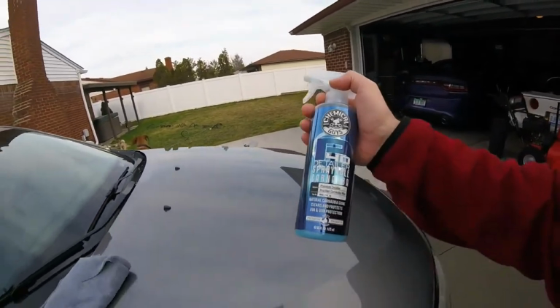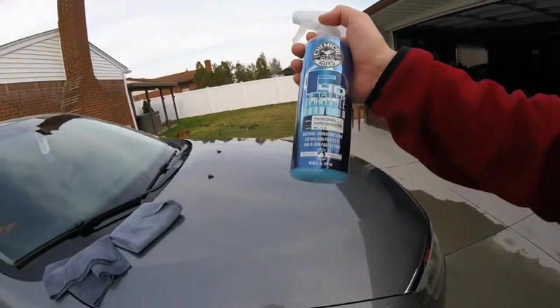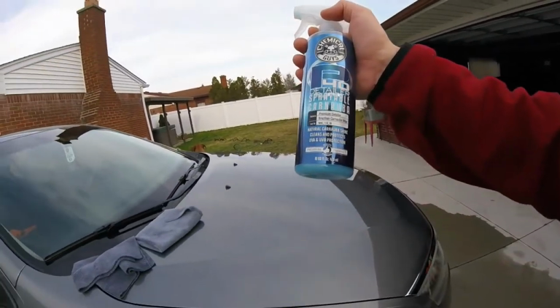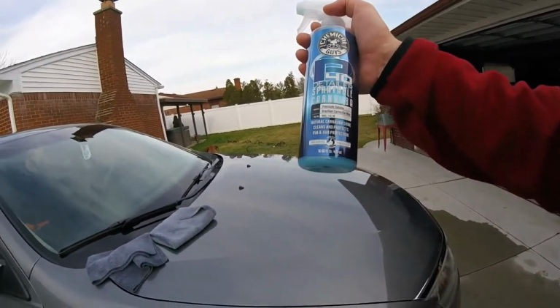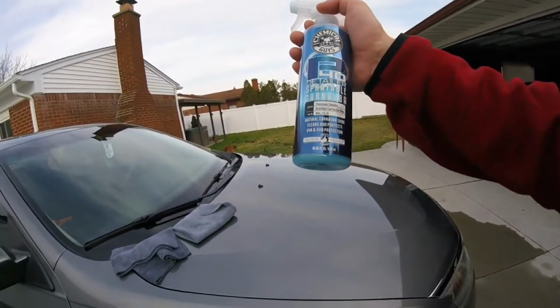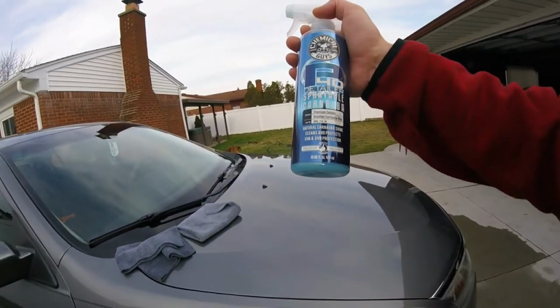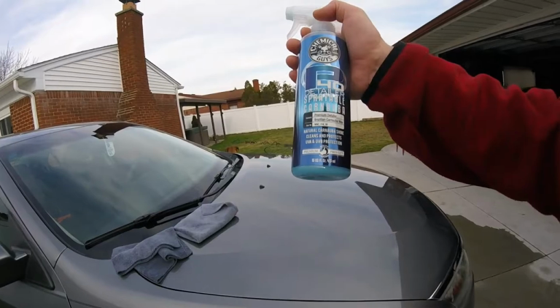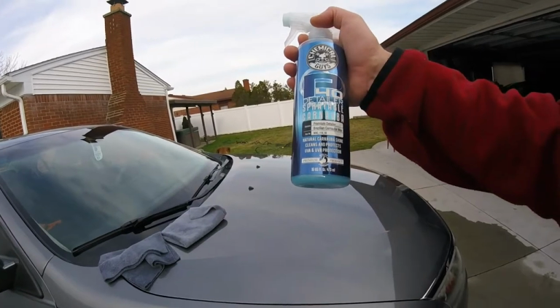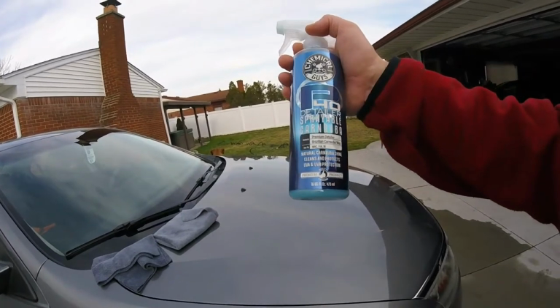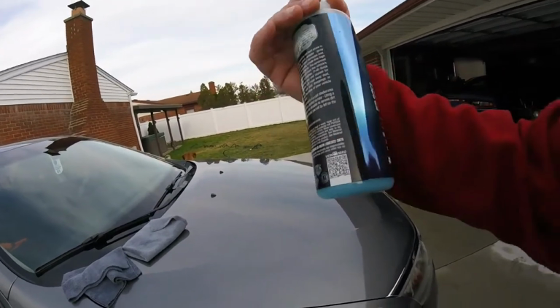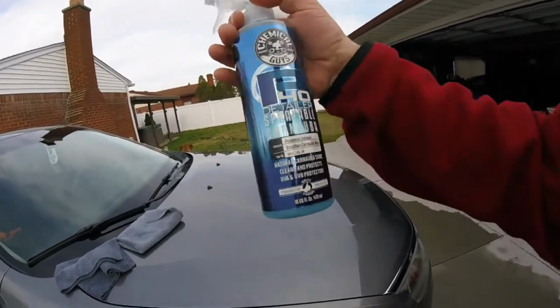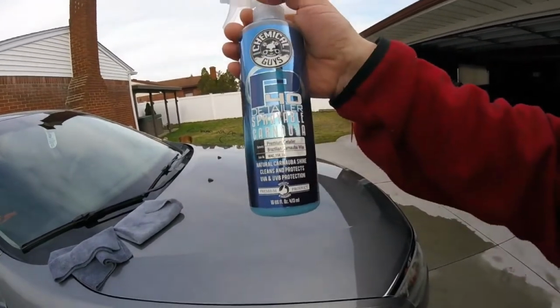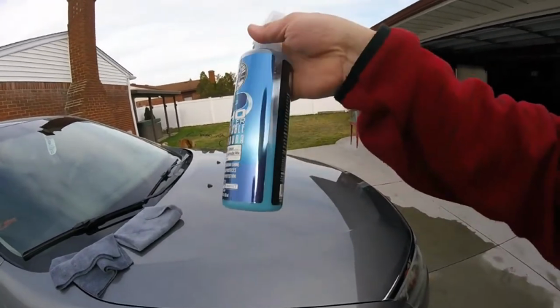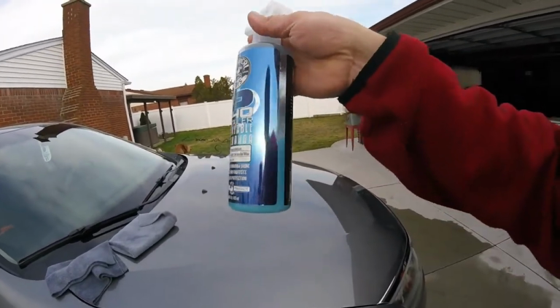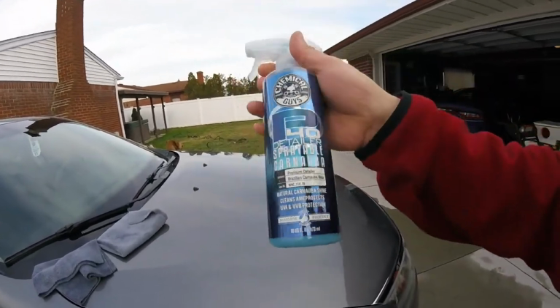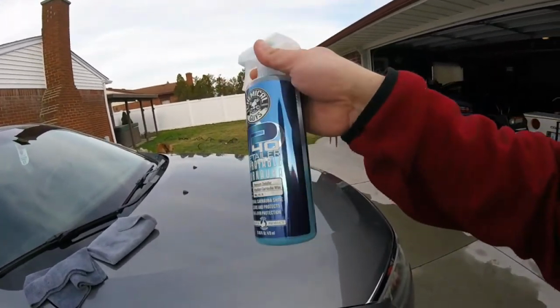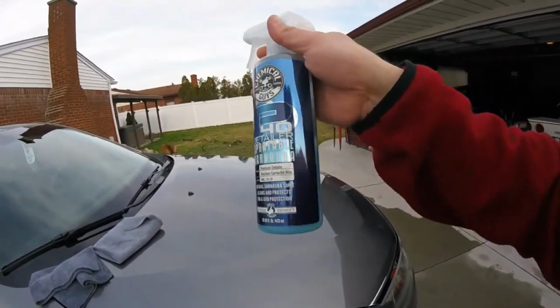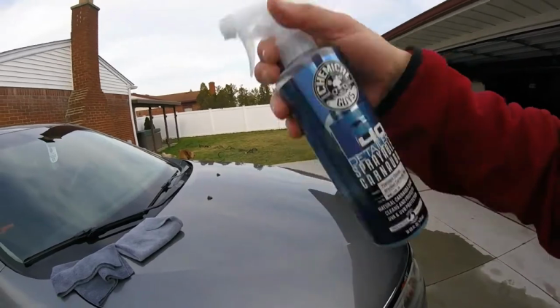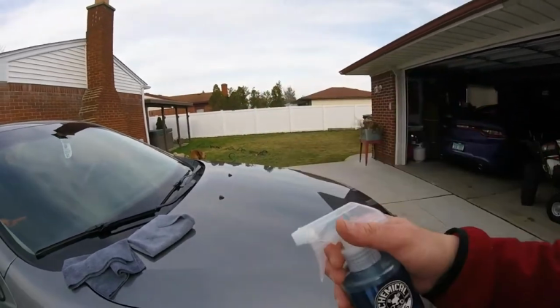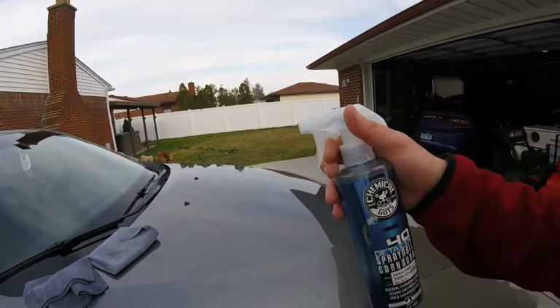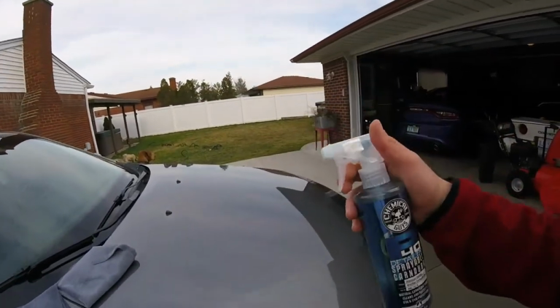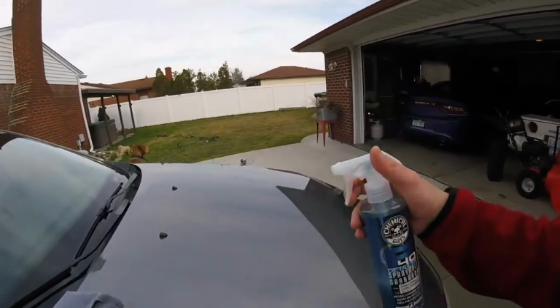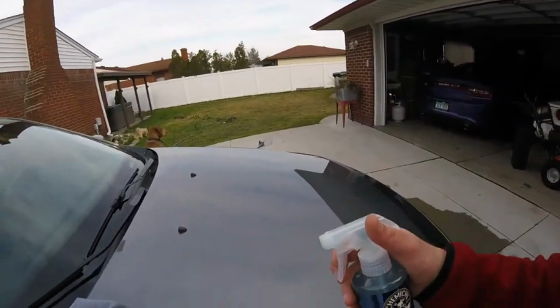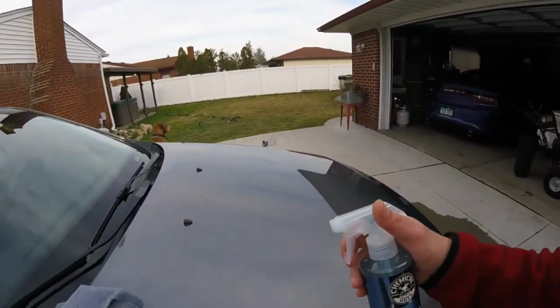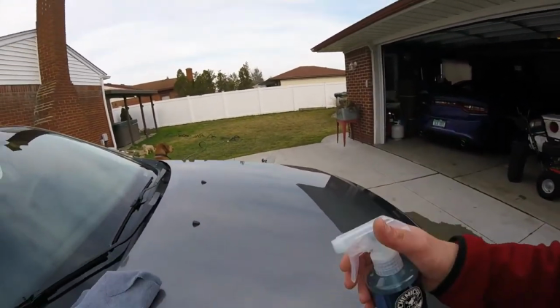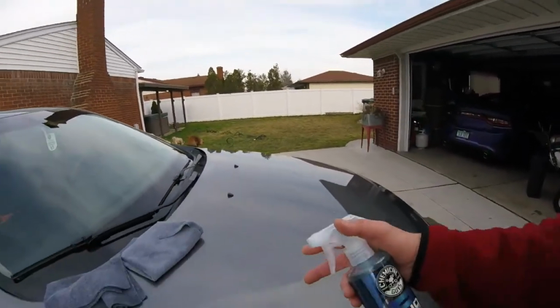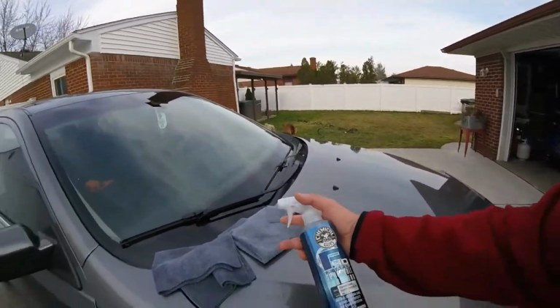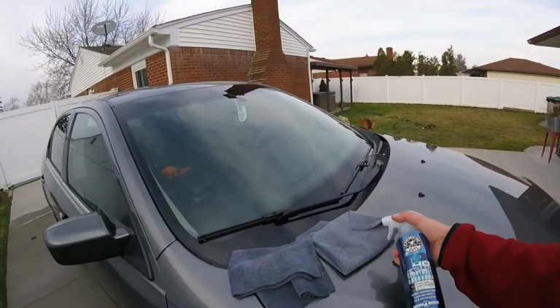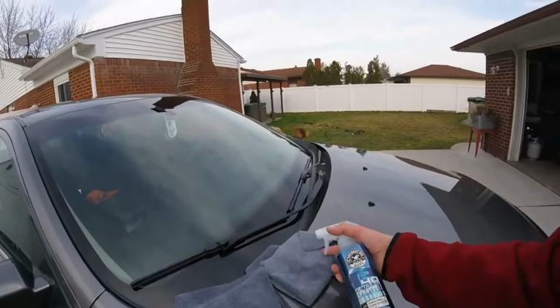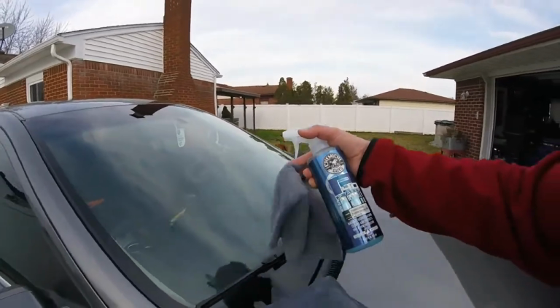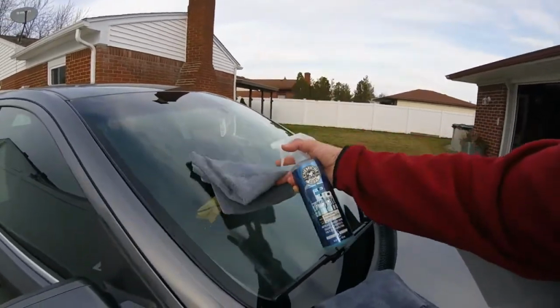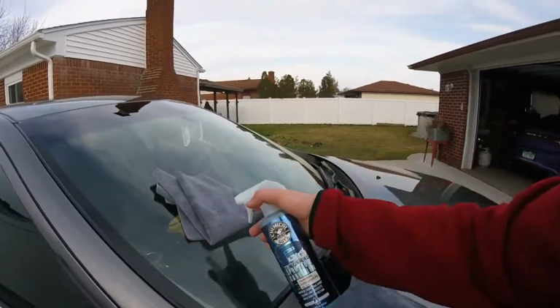I figured I'd make a video on the product. I mean, I like it — I would buy it again. I don't think it's that expensive. I'll have the link below after I look up how much it costs. But it gives it a nice cleaning to it.